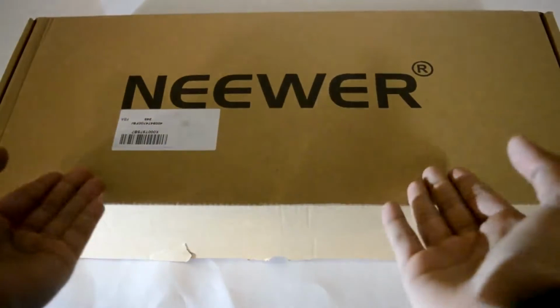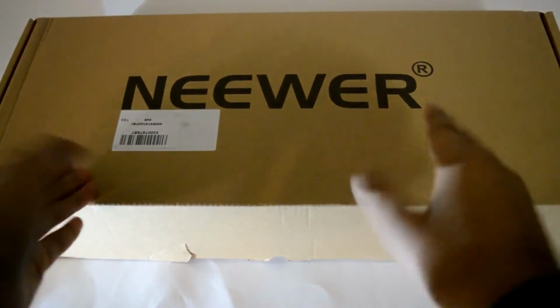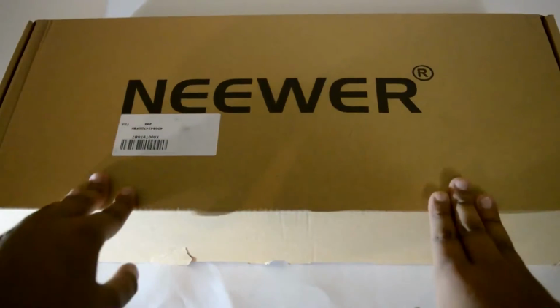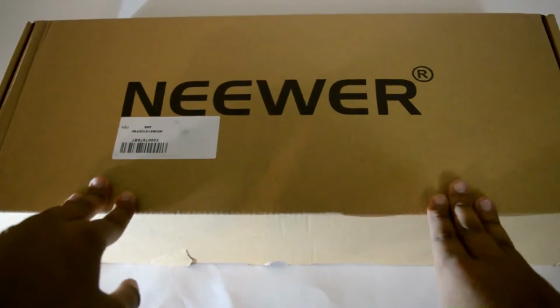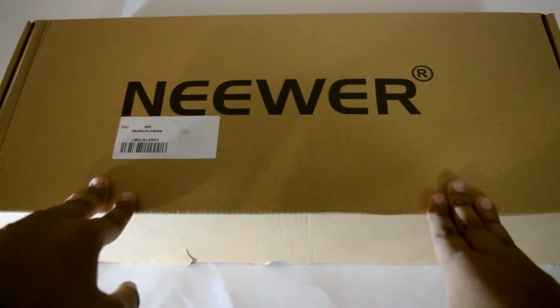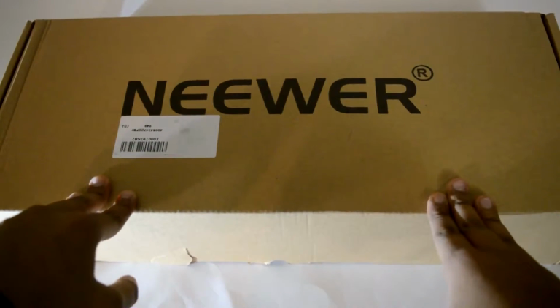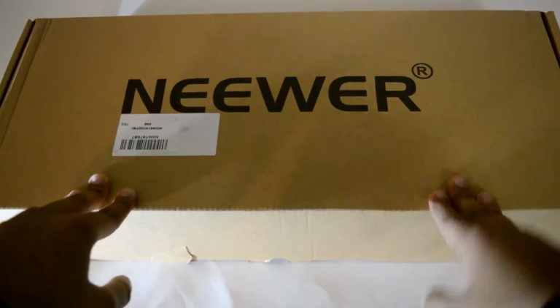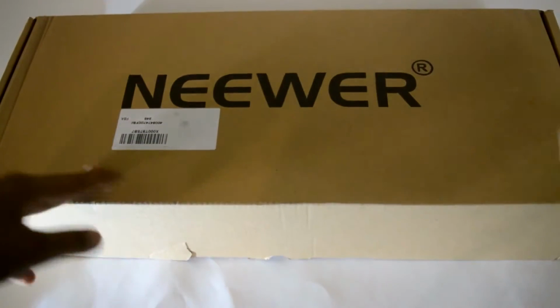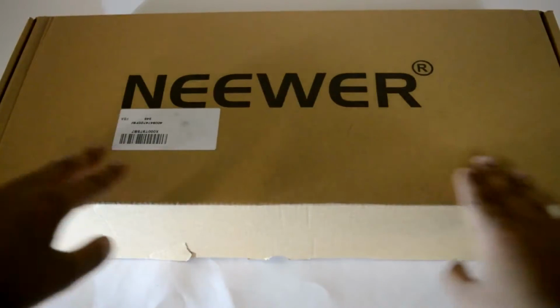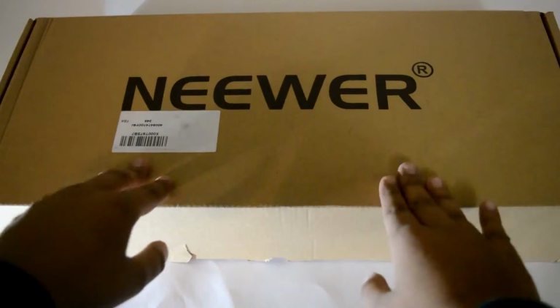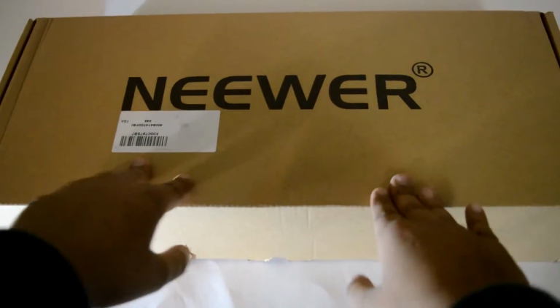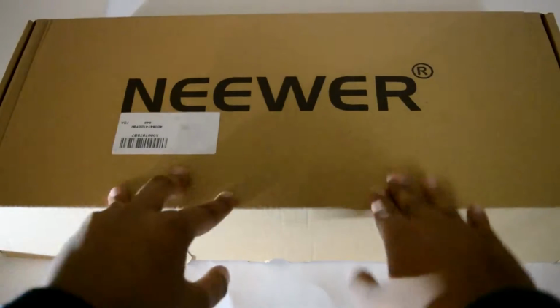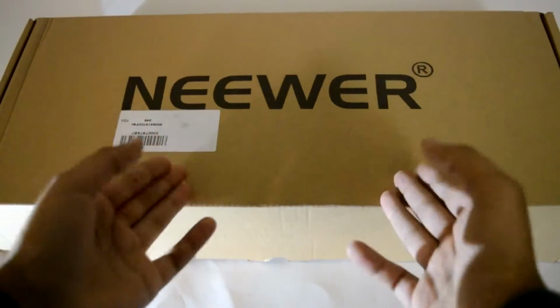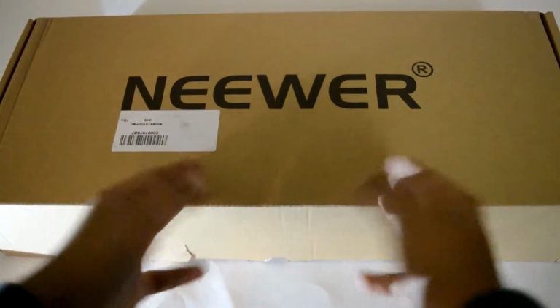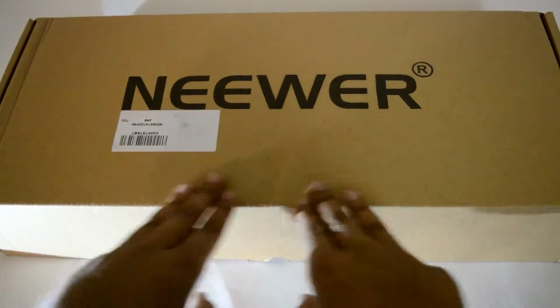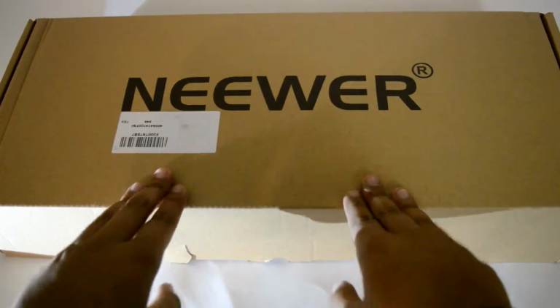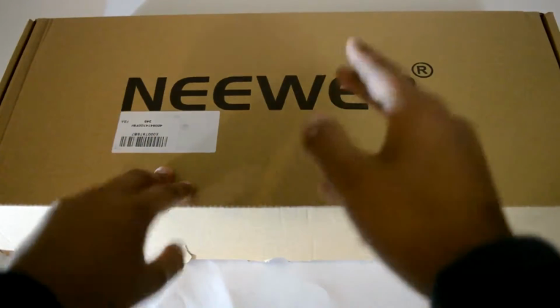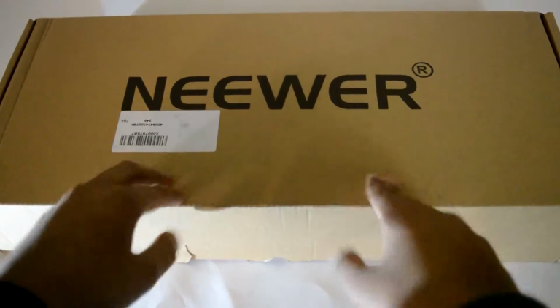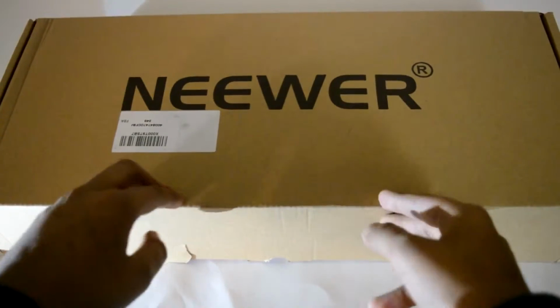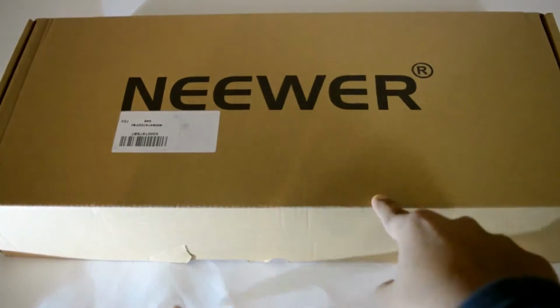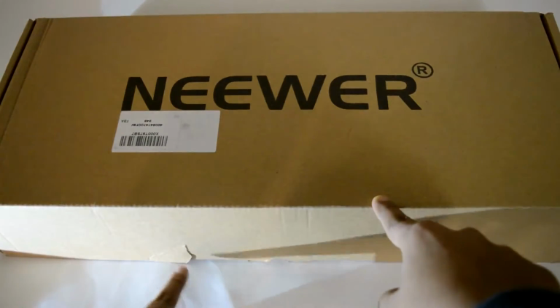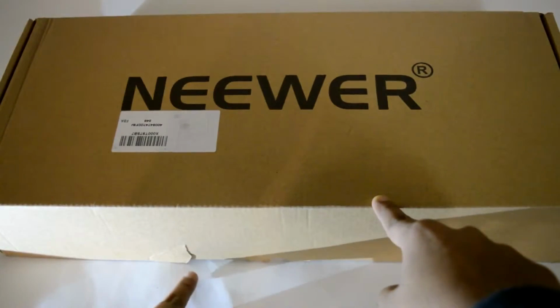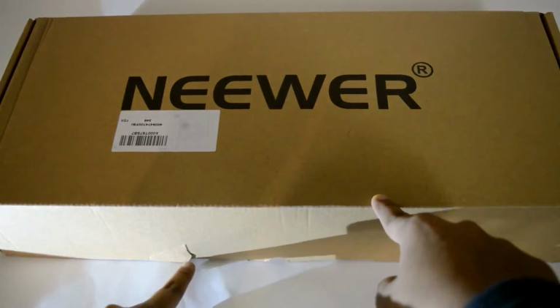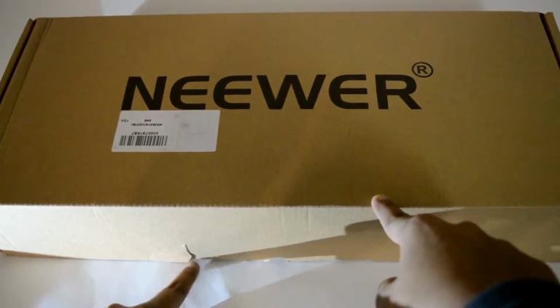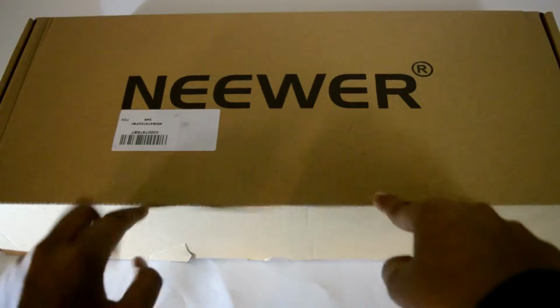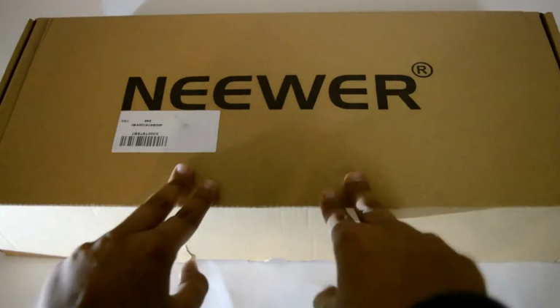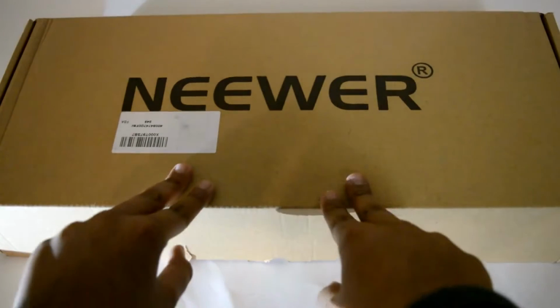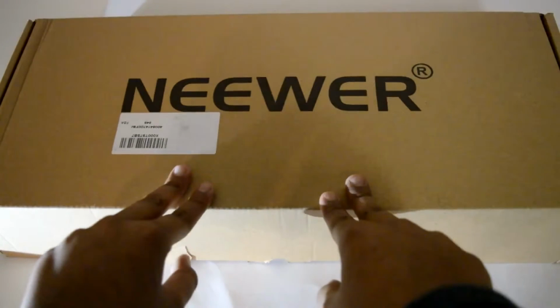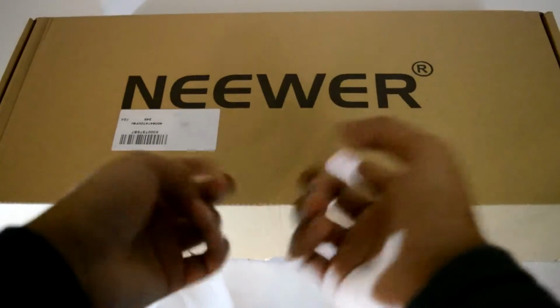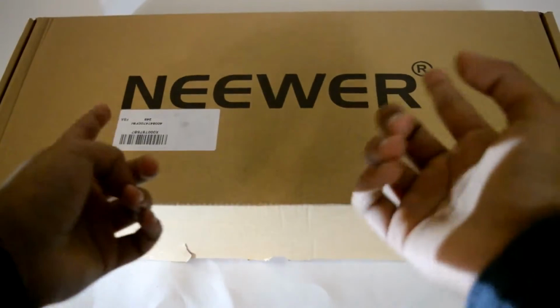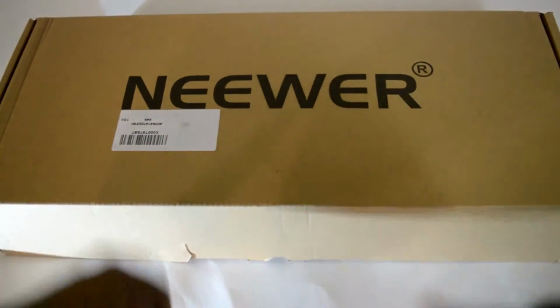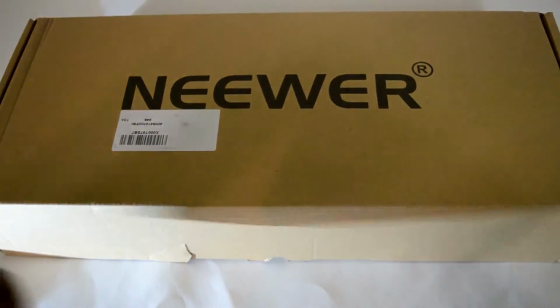So guys and girls, this is the package that I've been waiting for to come to my house. It's been like three days, but I've been really excited to unbox this product in front of y'all. I tried to unbox it before but accidentally ripped it, so now I know what to do. Let's get straight into the unboxing.